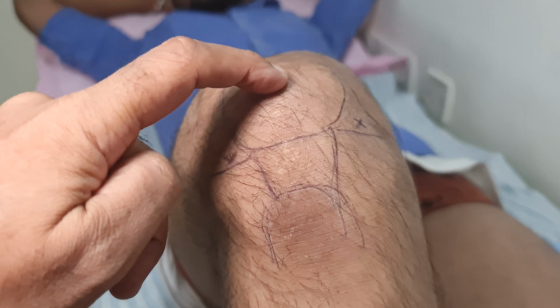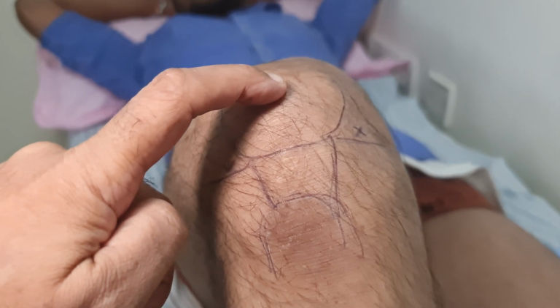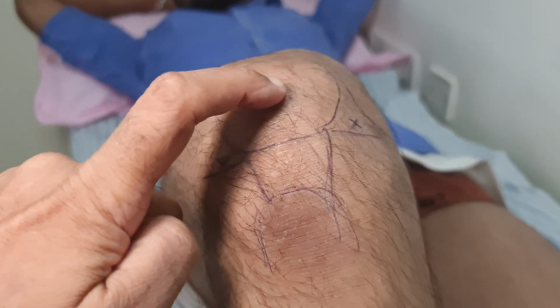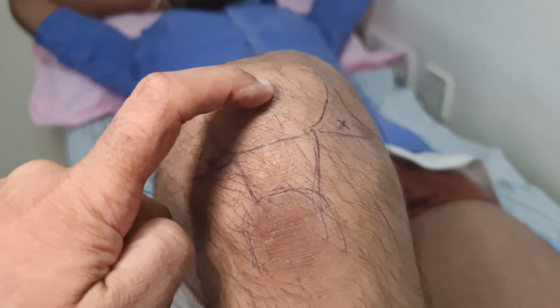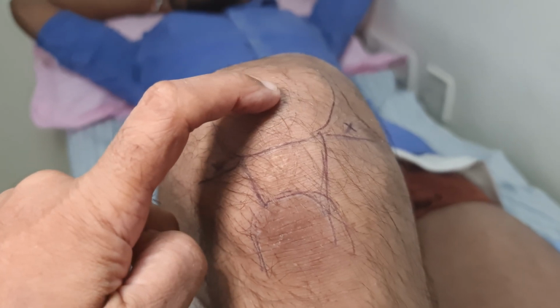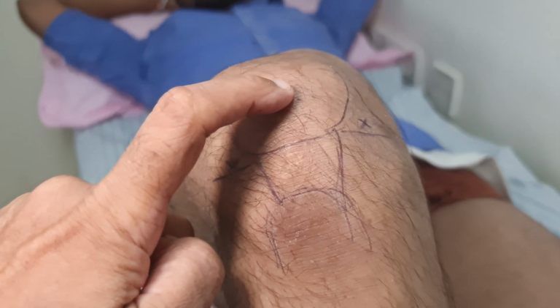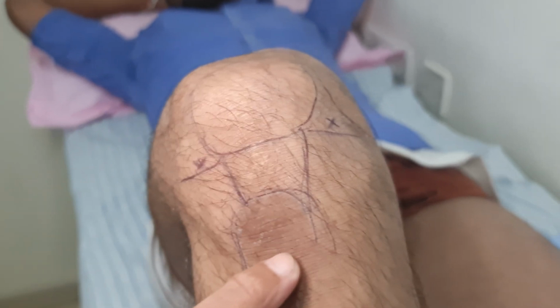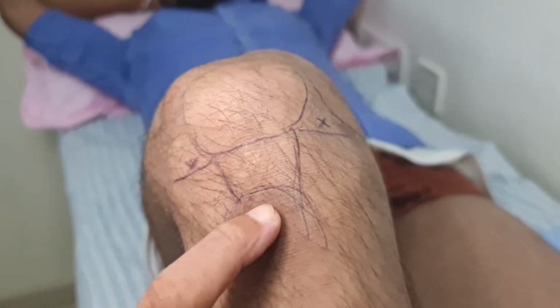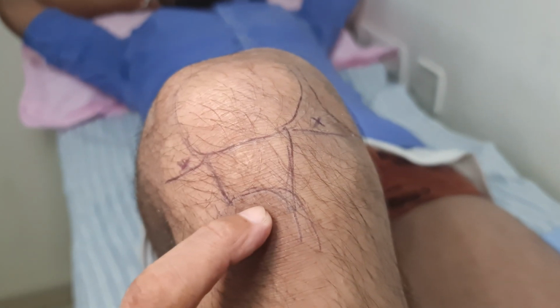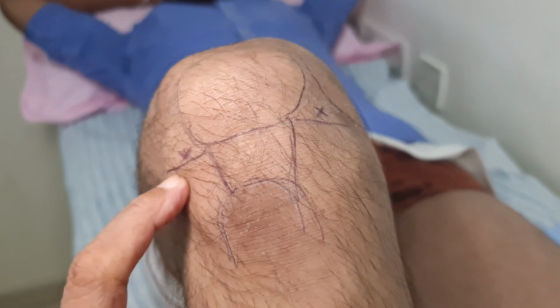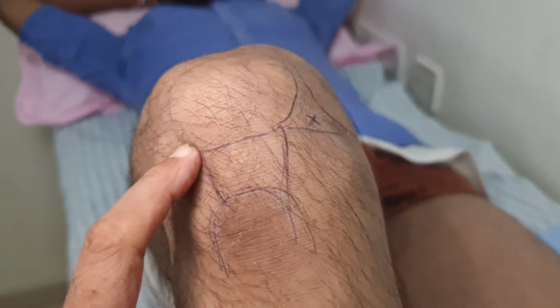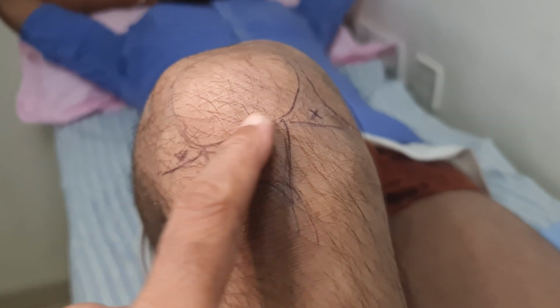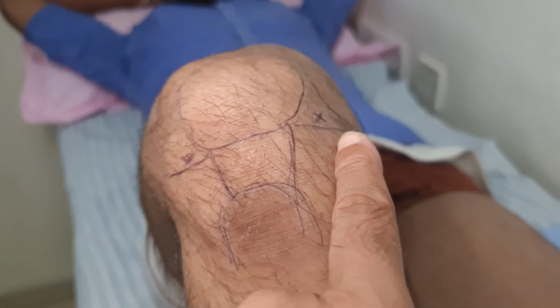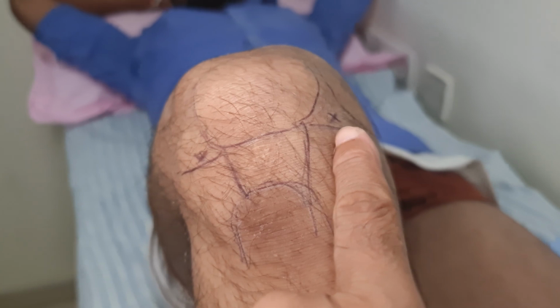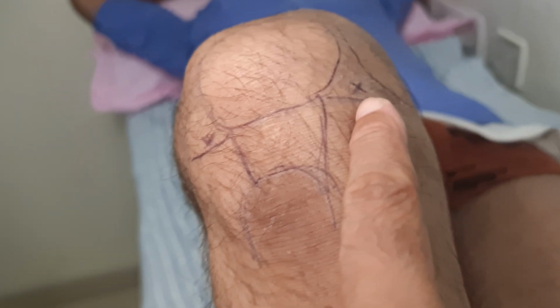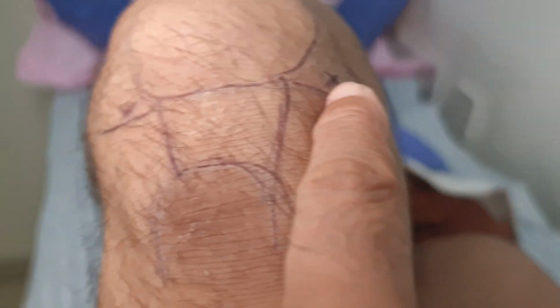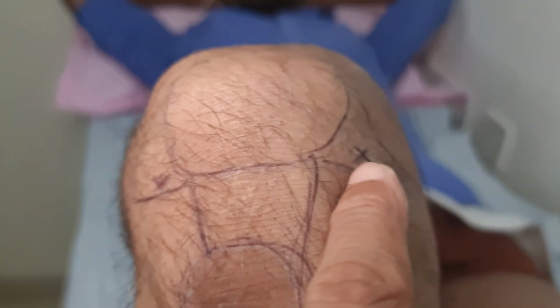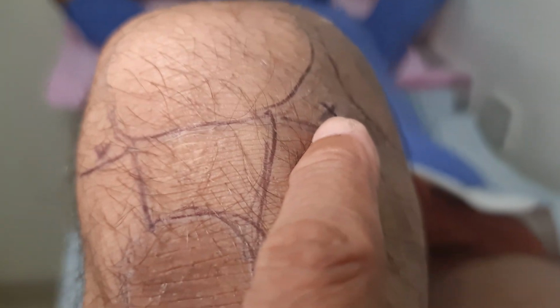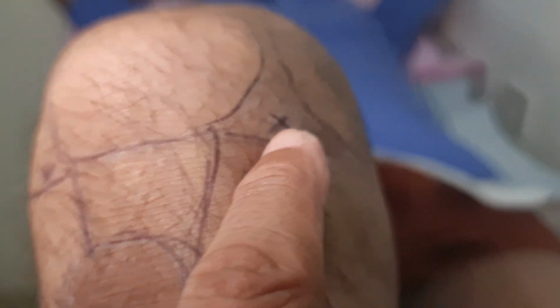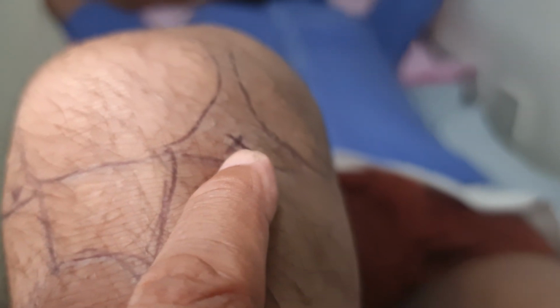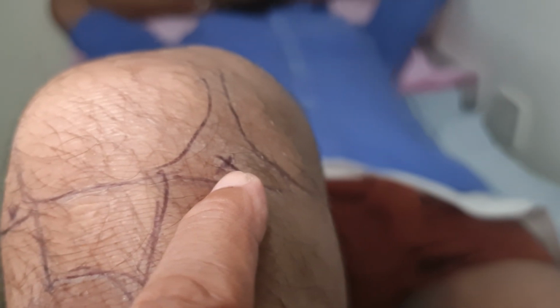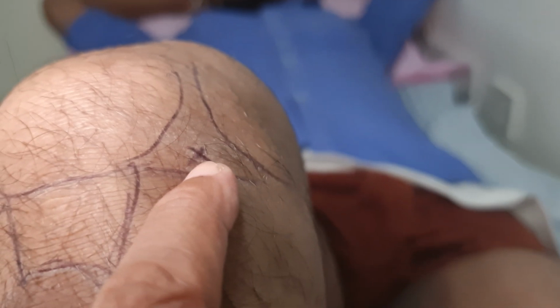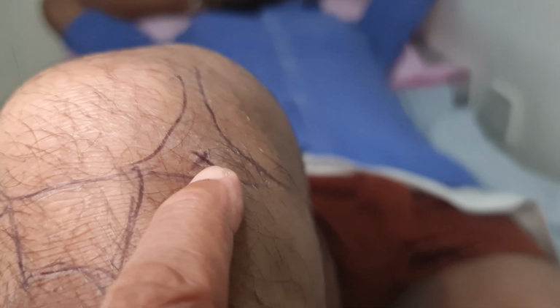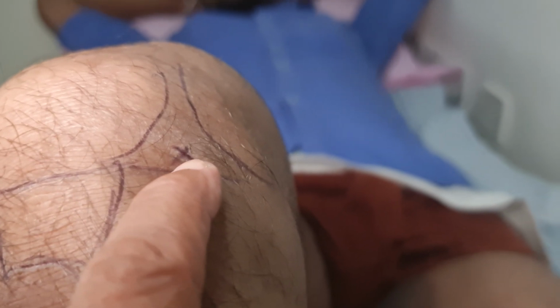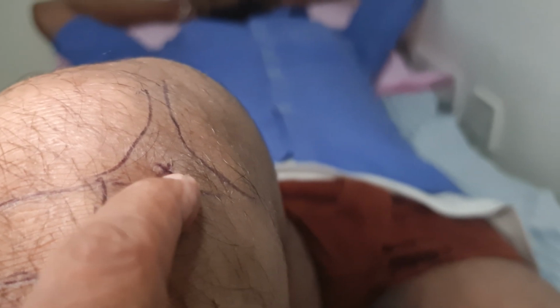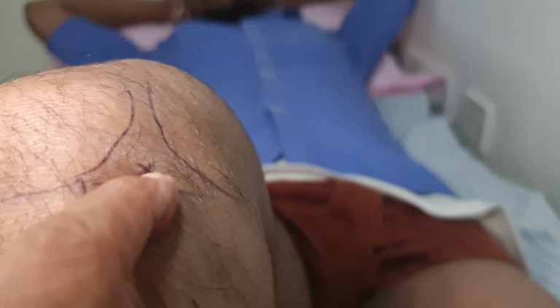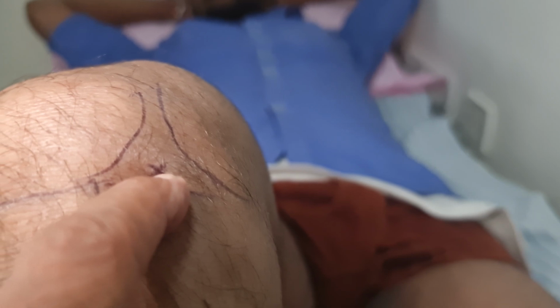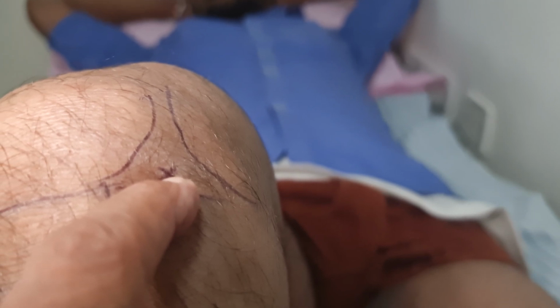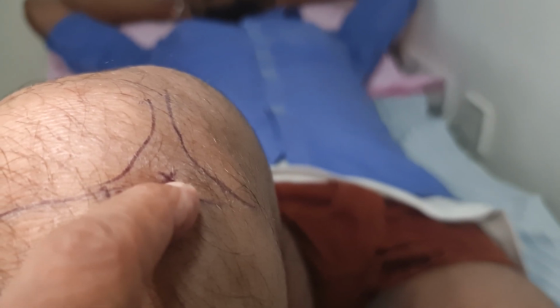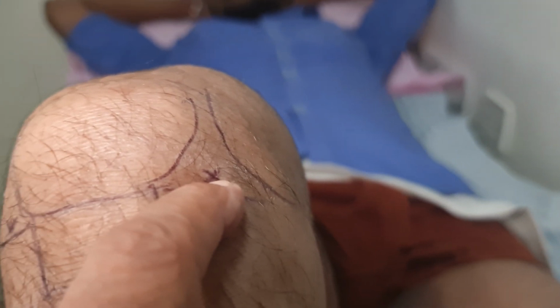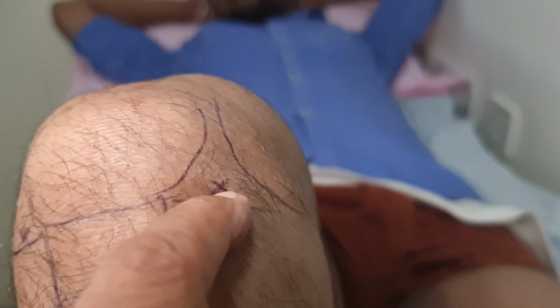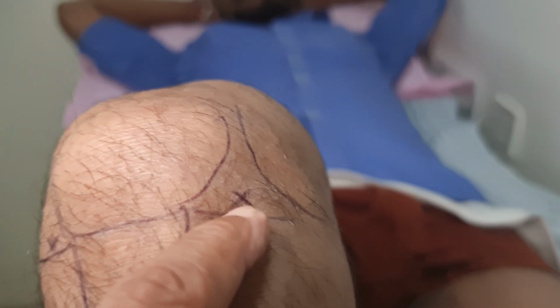This is the knee cap, this is the leg bone, and this is the joint line. This is the entry point we have marked, and we will get into it and put PRP into it.